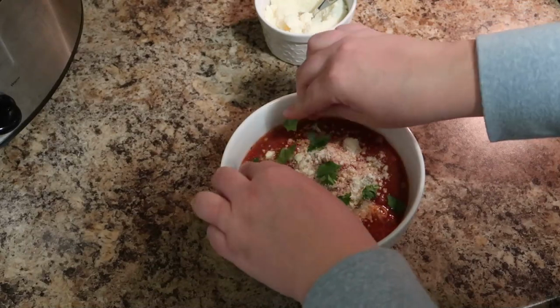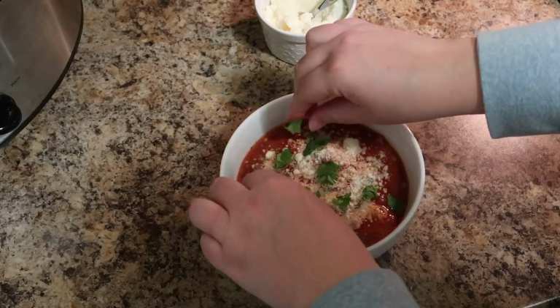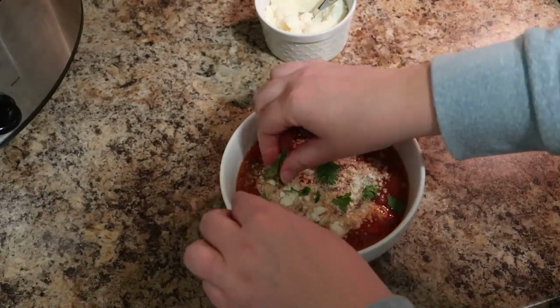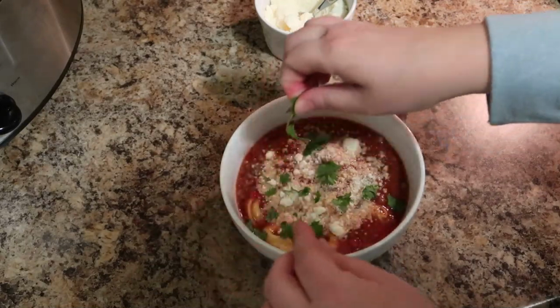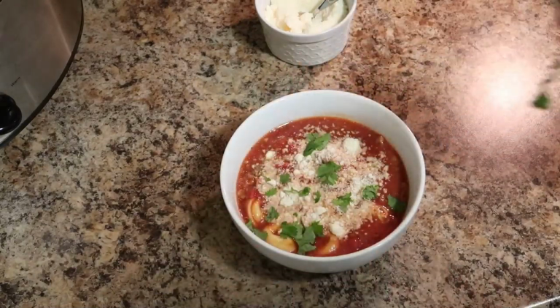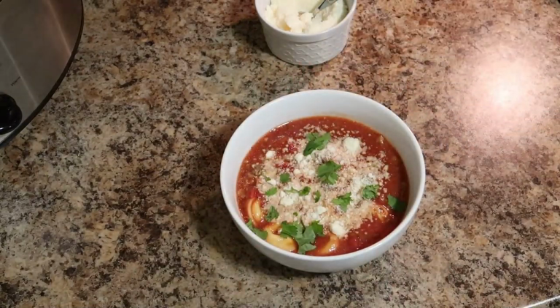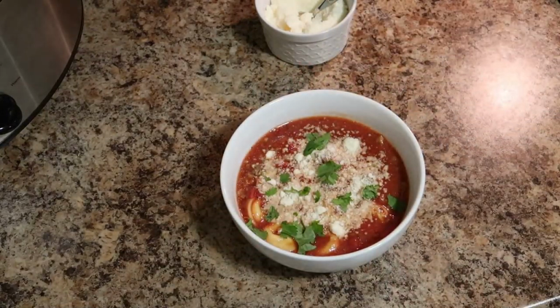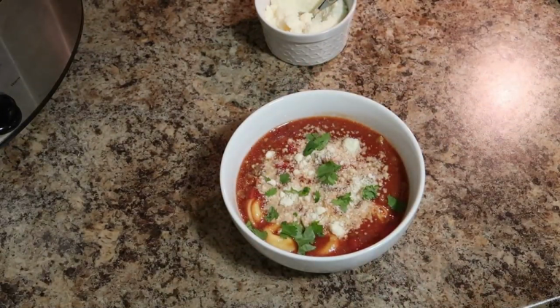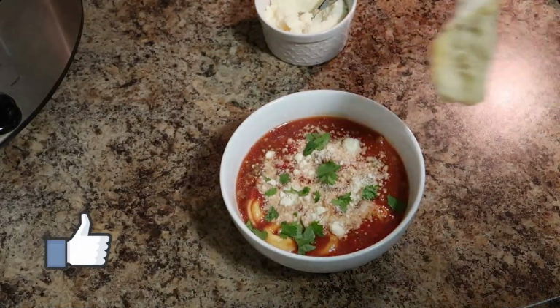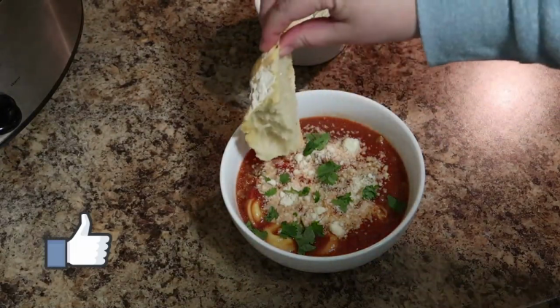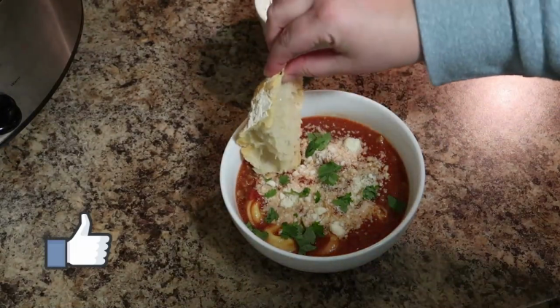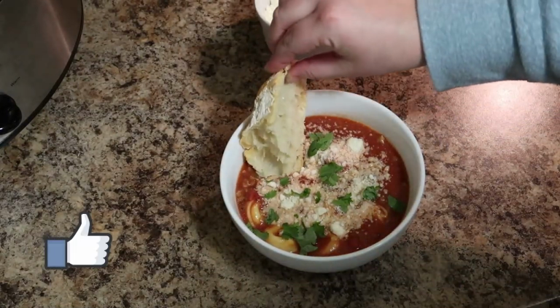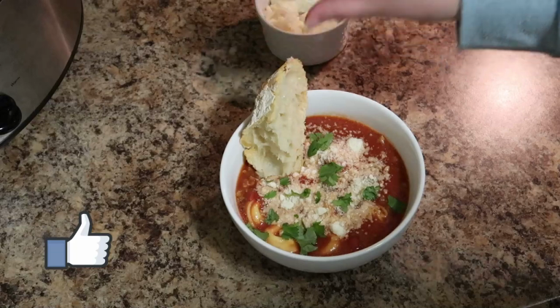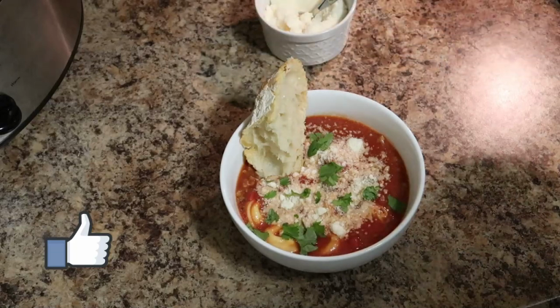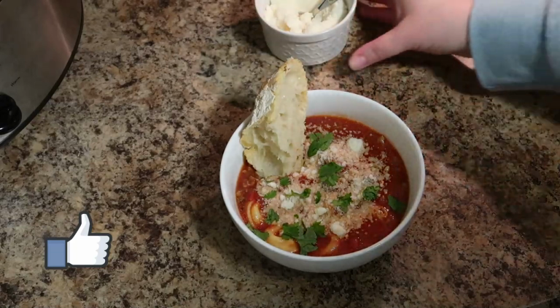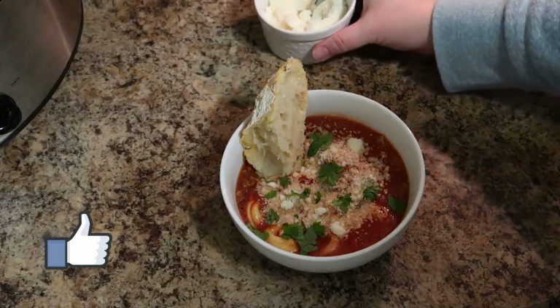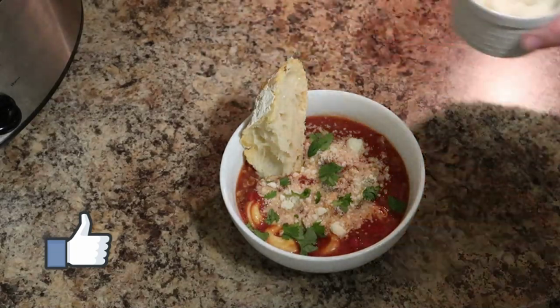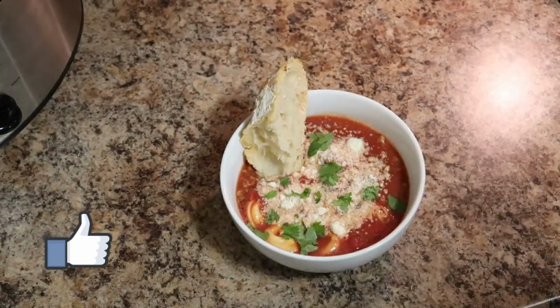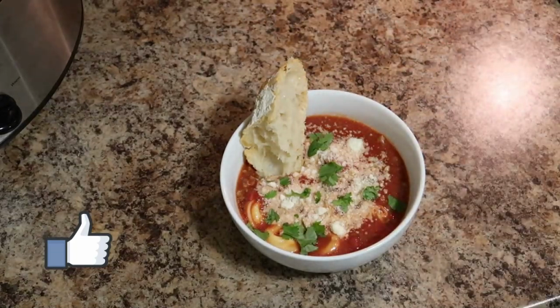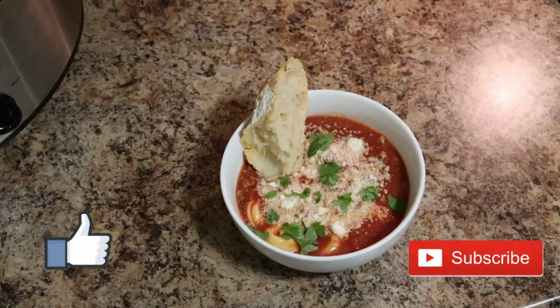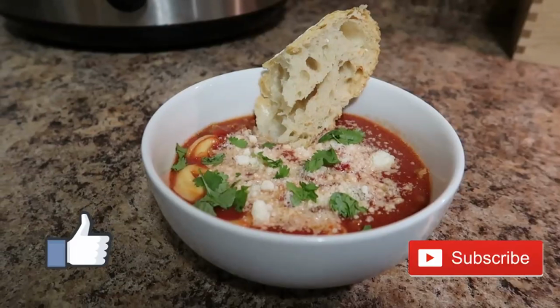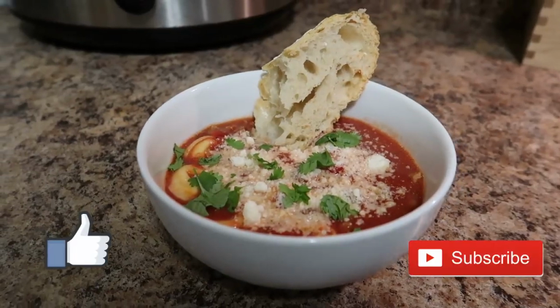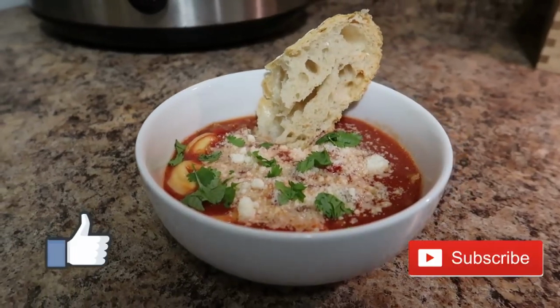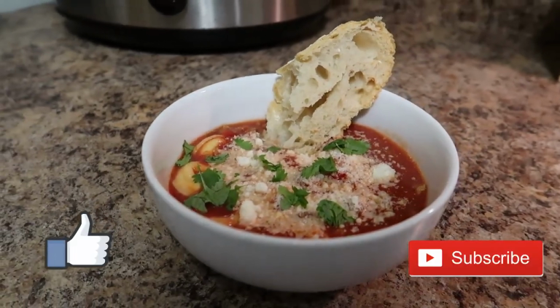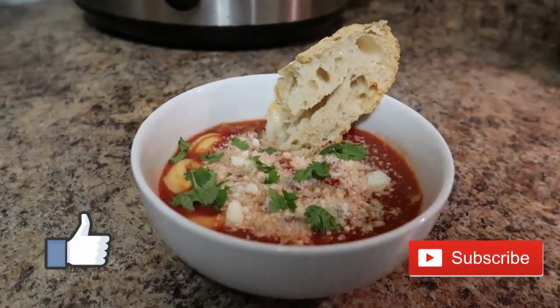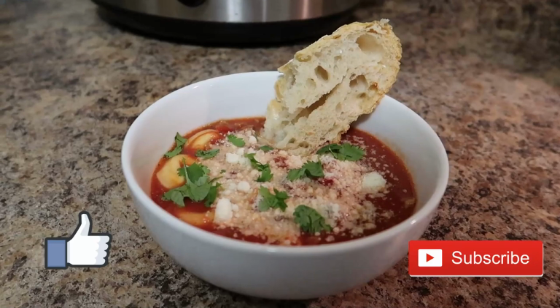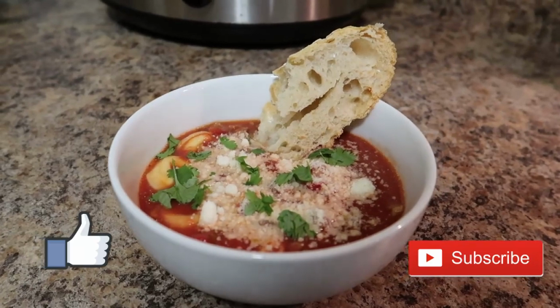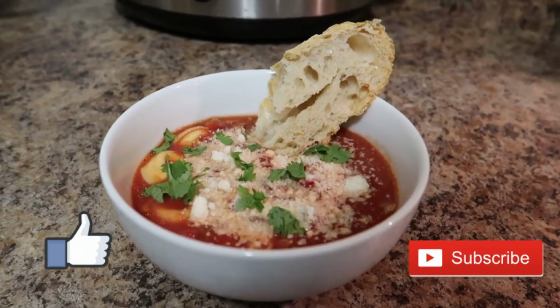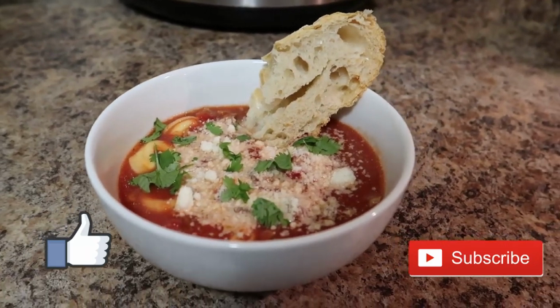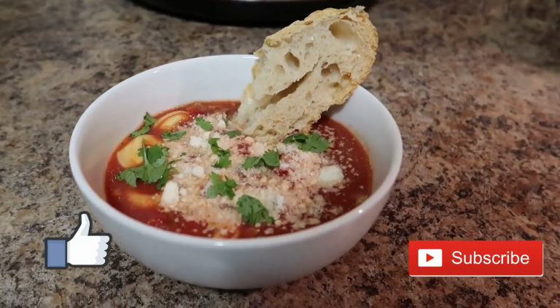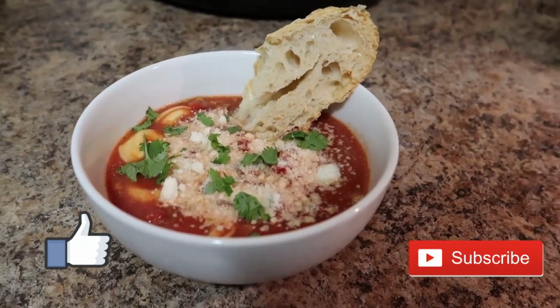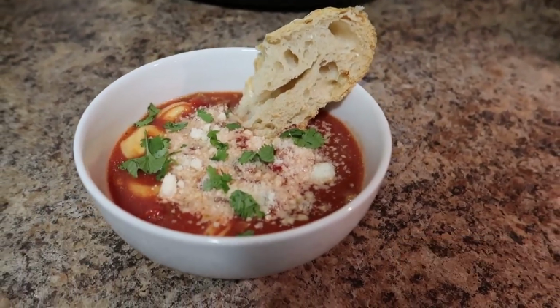Hopefully you guys will give this one a try! Make sure you give it a thumbs up if you love crock pot videos, and make sure you subscribe to my YouTube family — I would love to have you join us. Hopefully we will see you in the next video!